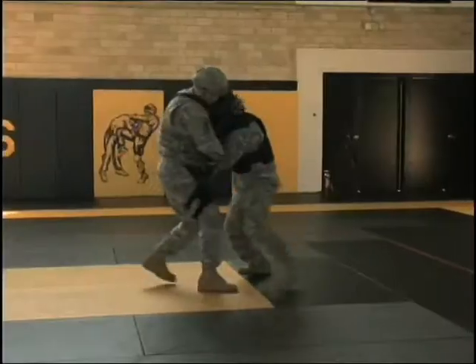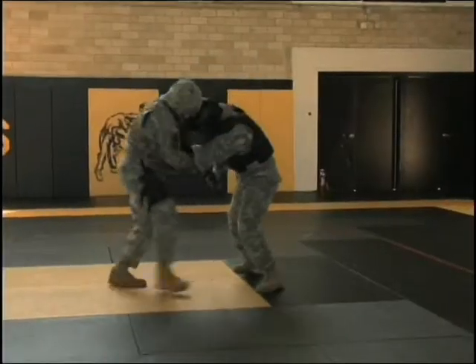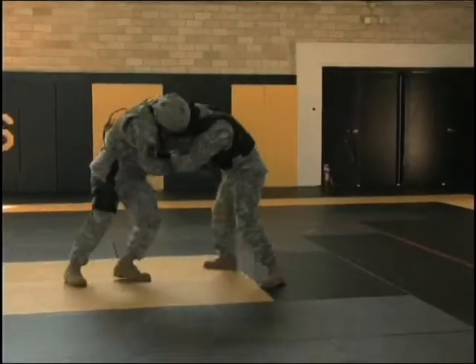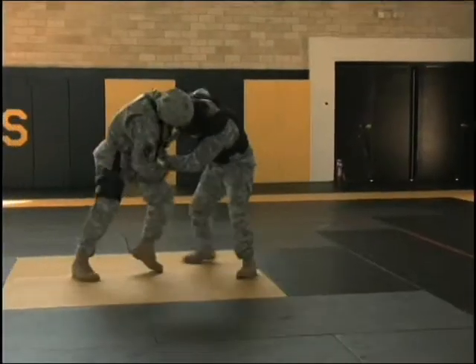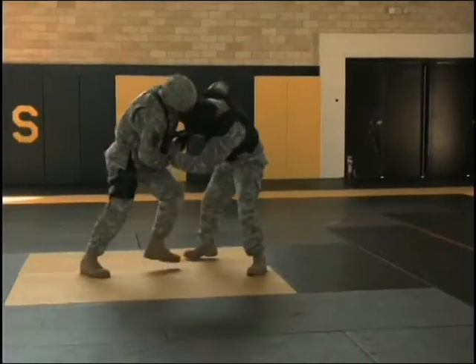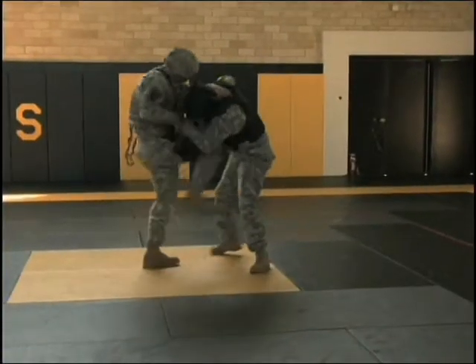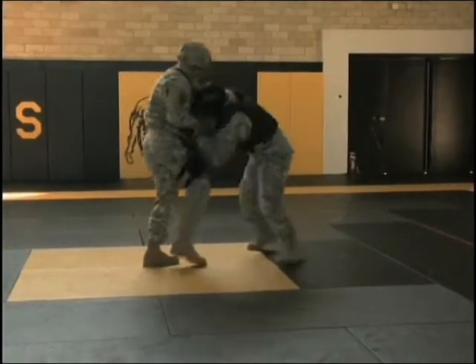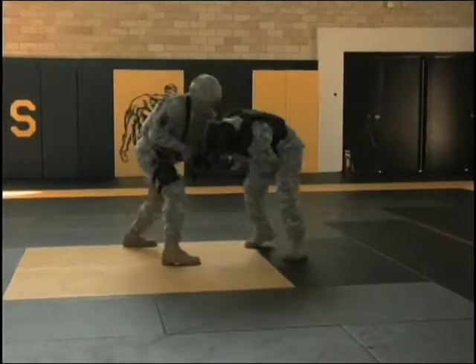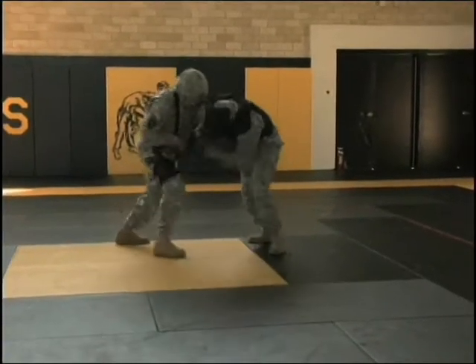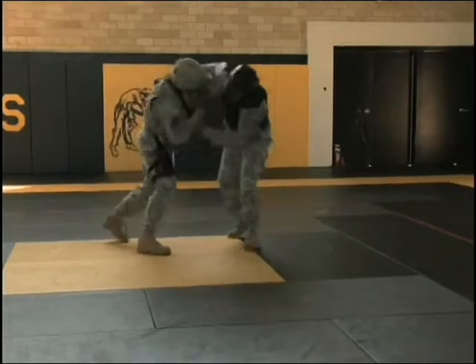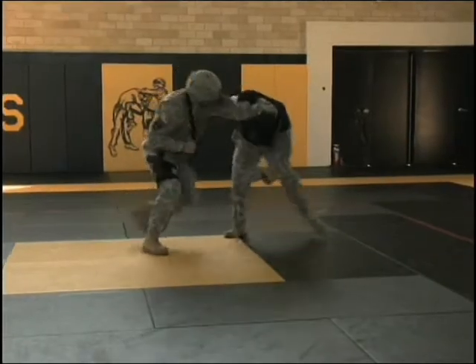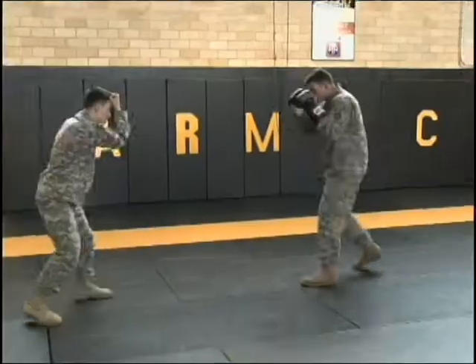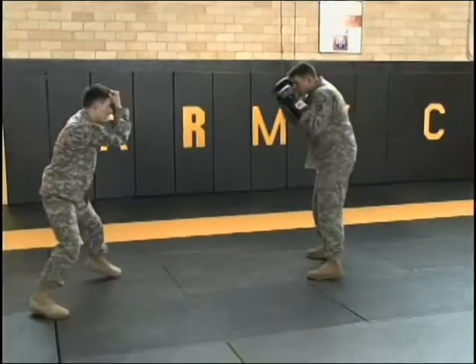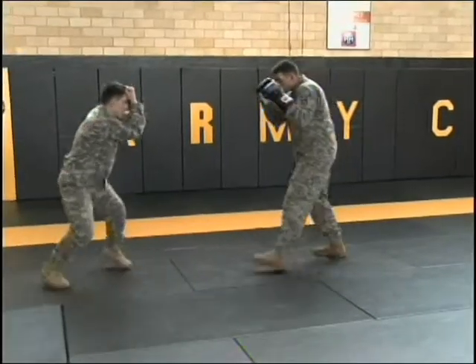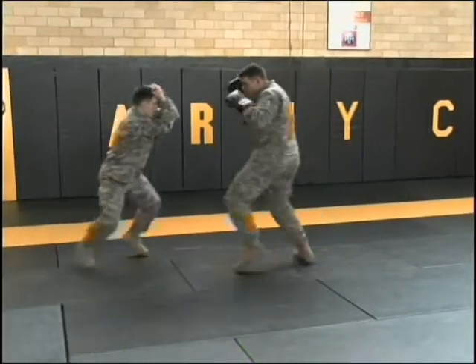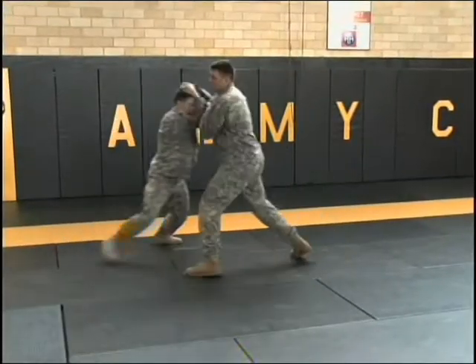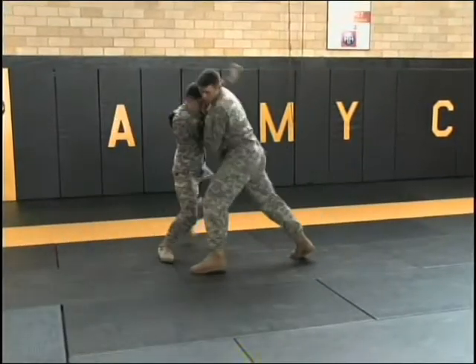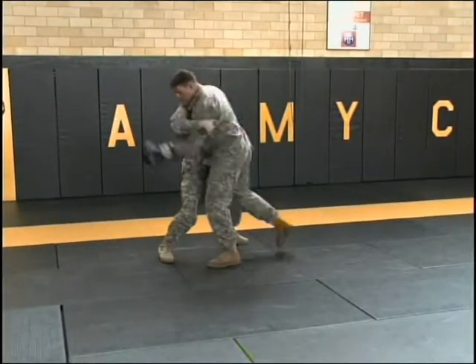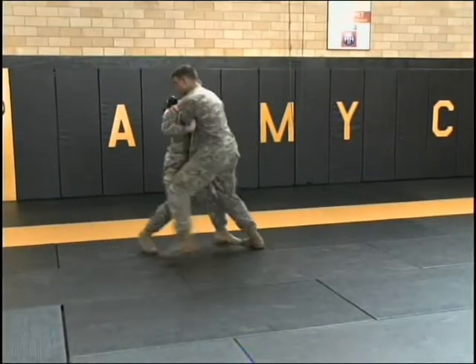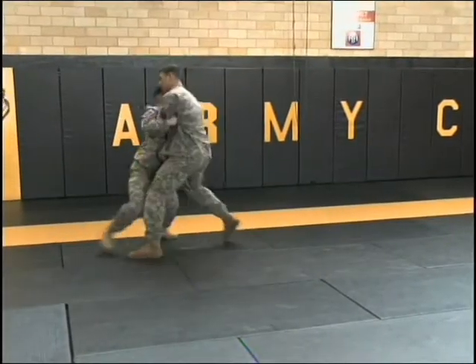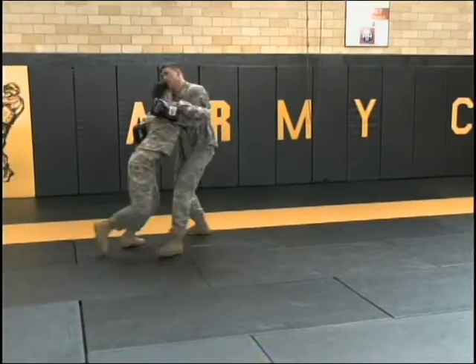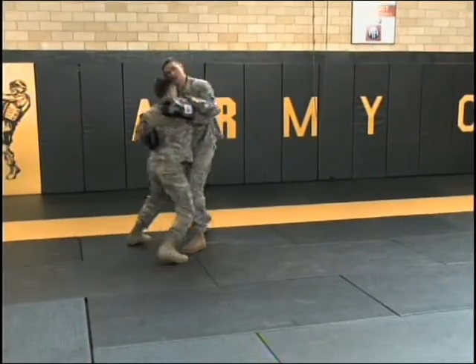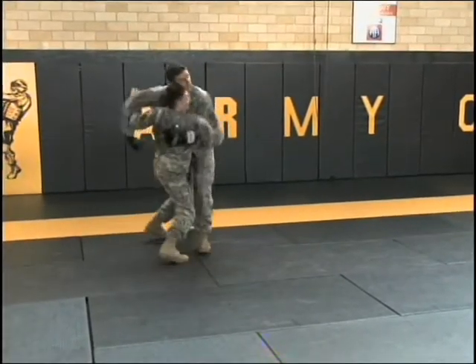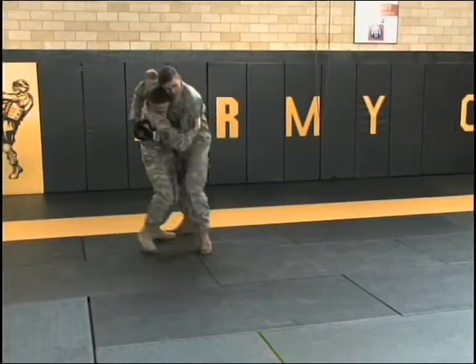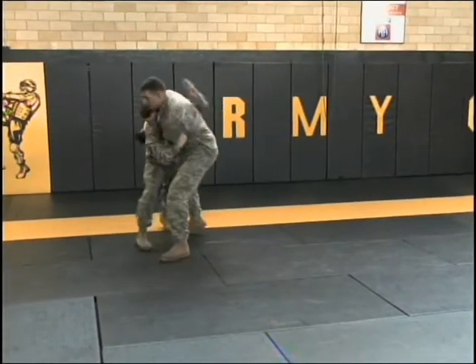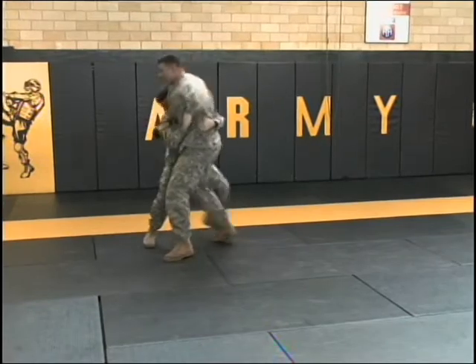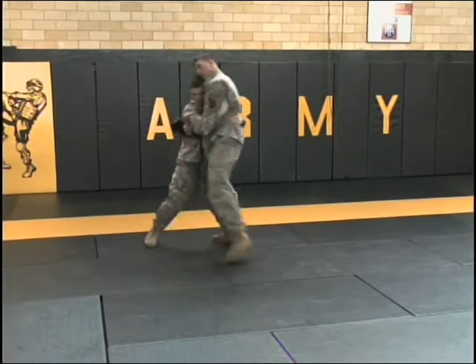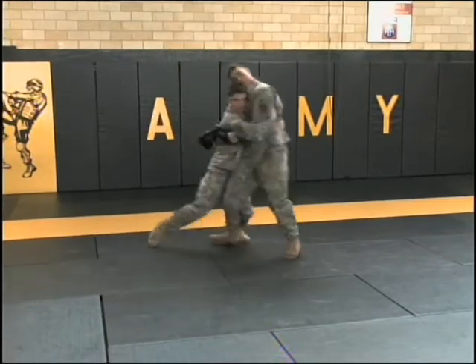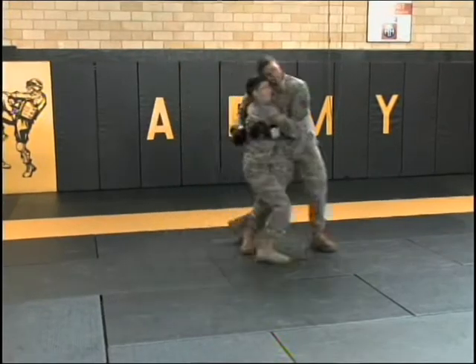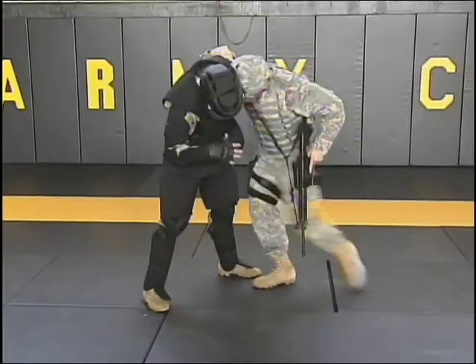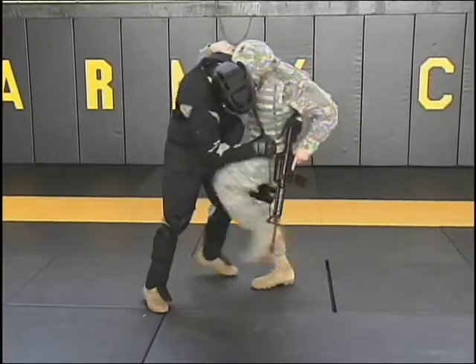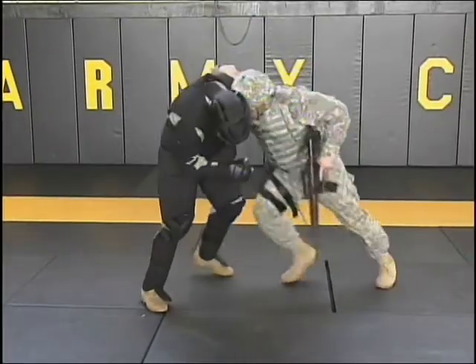Modern Army Combatives is for every Soldier. It is based on principles and training methods that make it not only relevant to today's fight, but flexible and adaptive to the demands of the future.